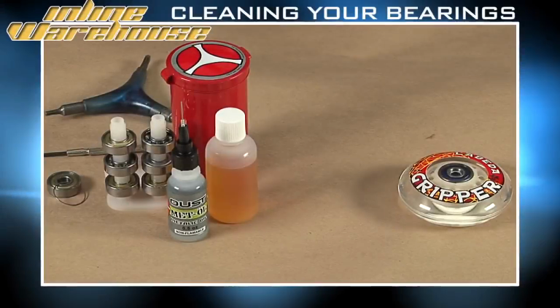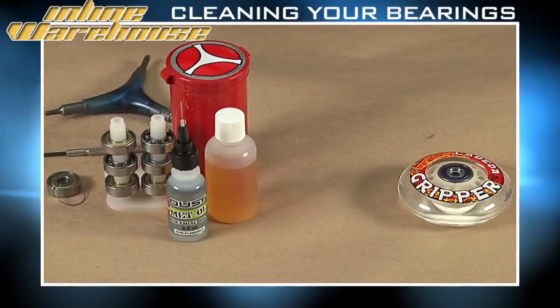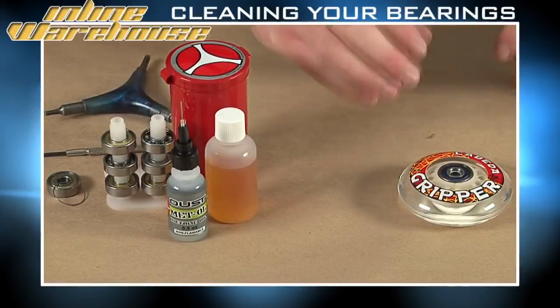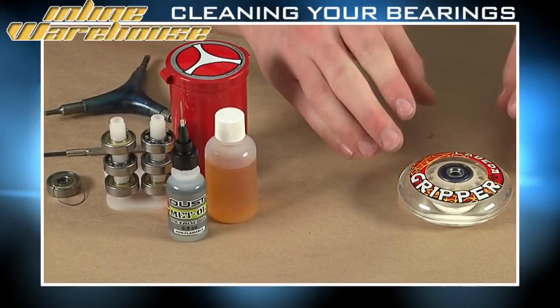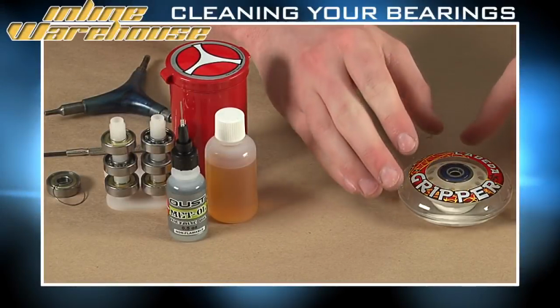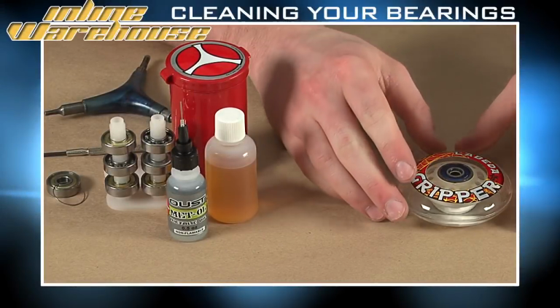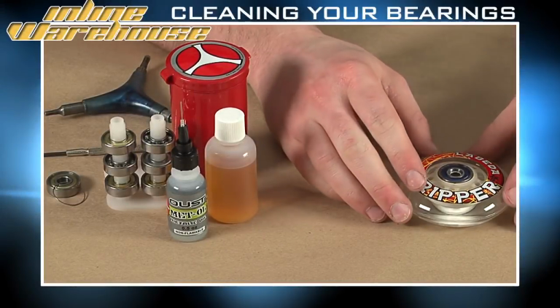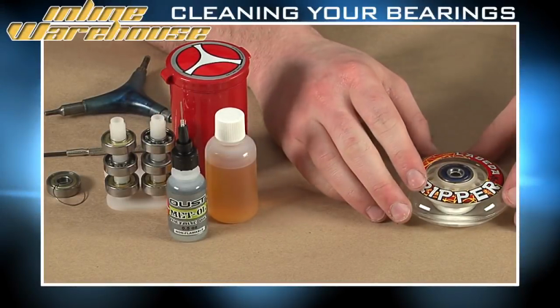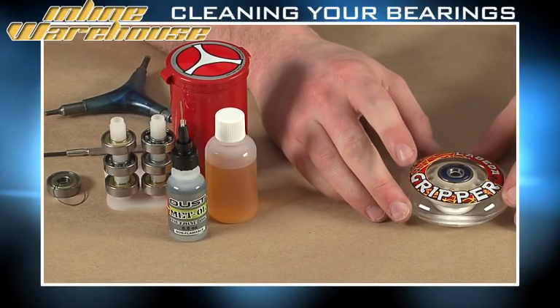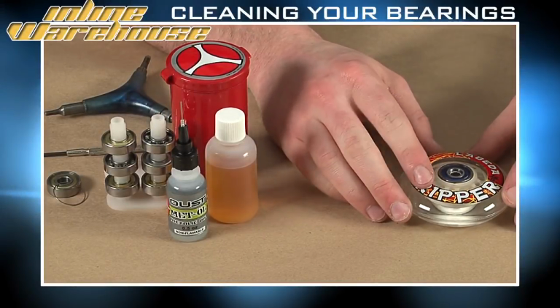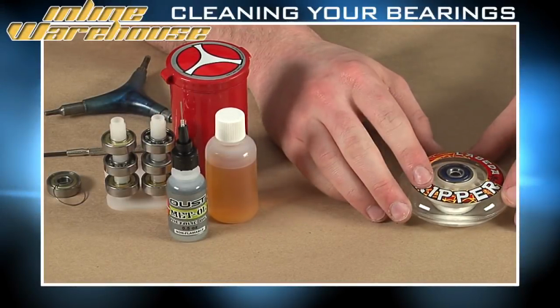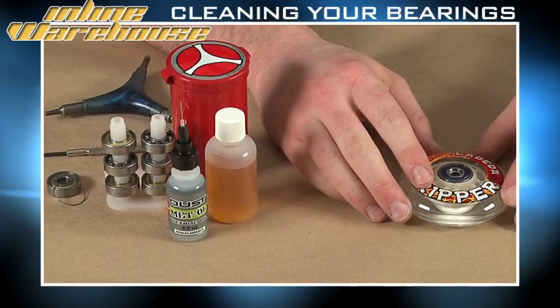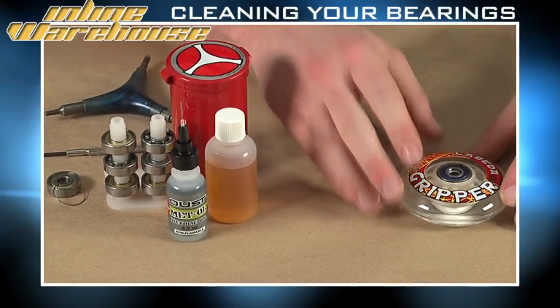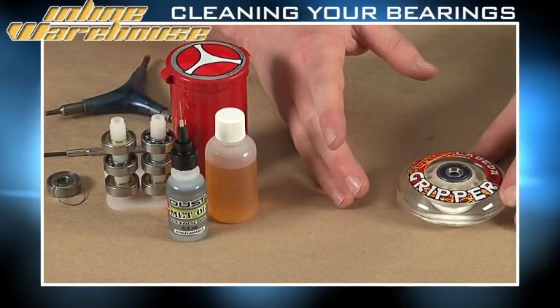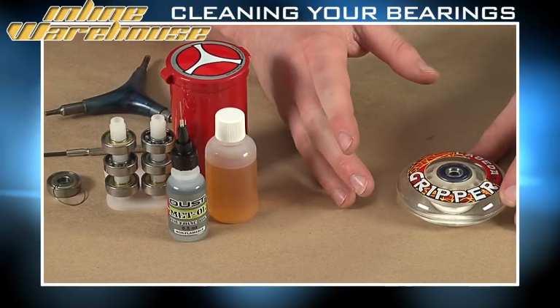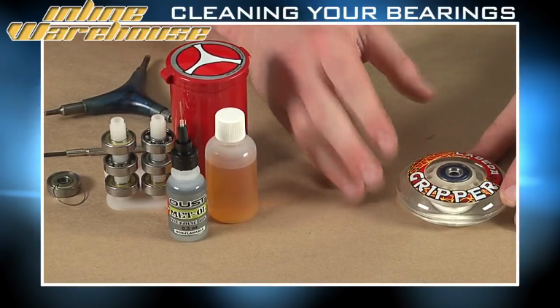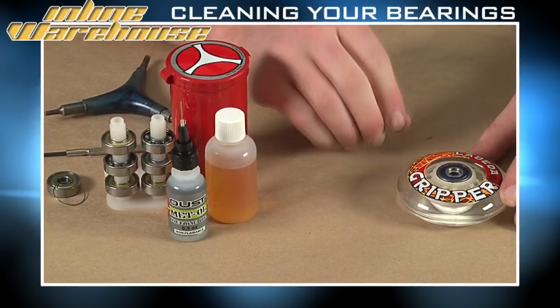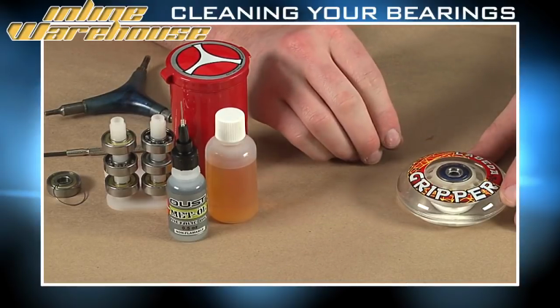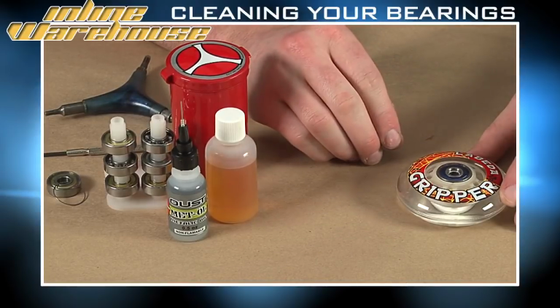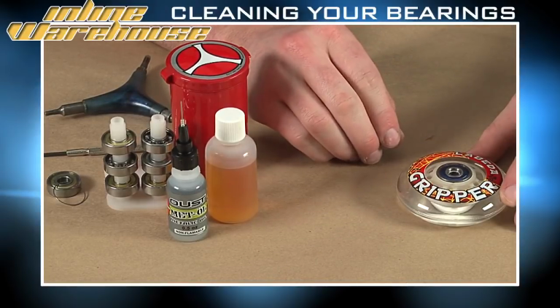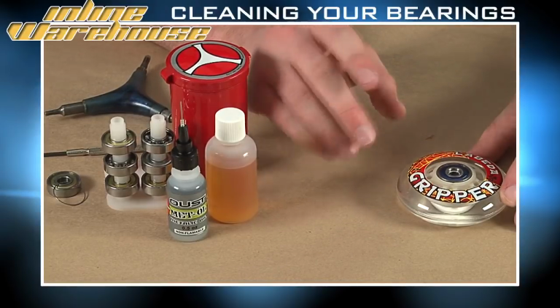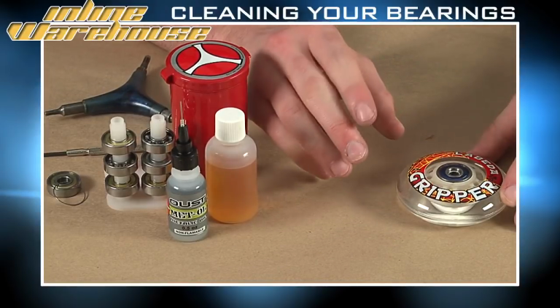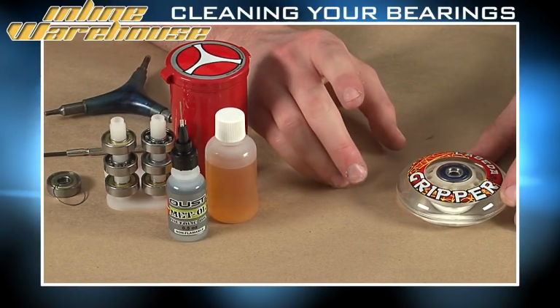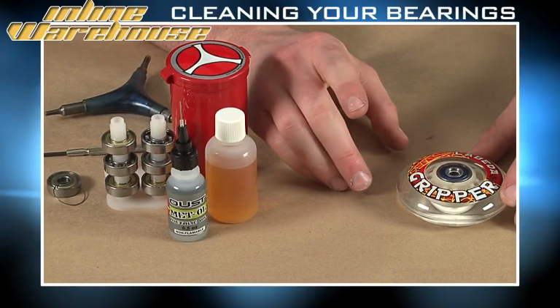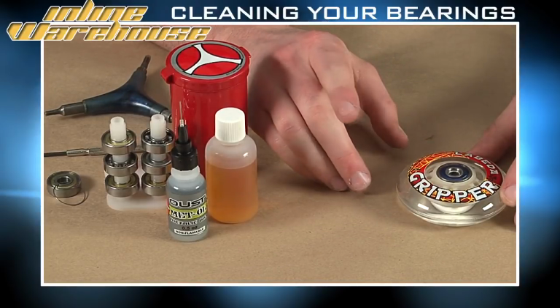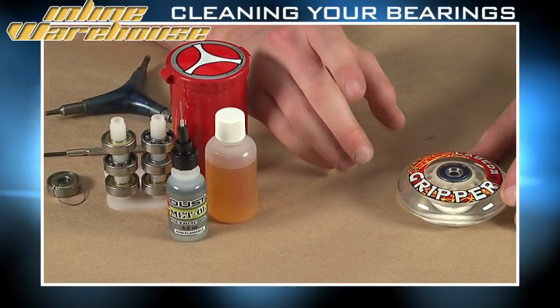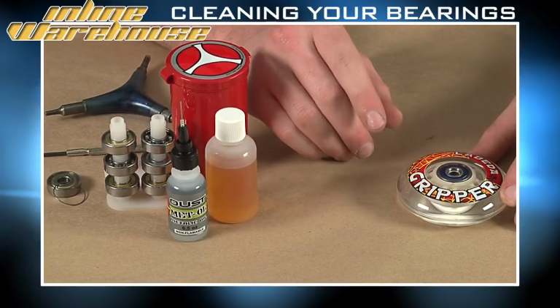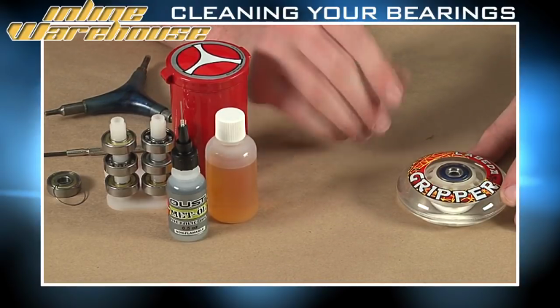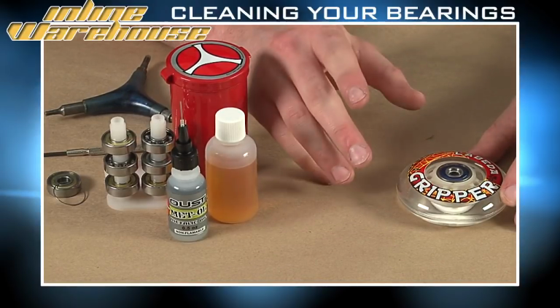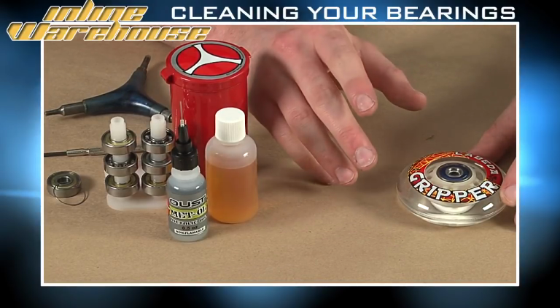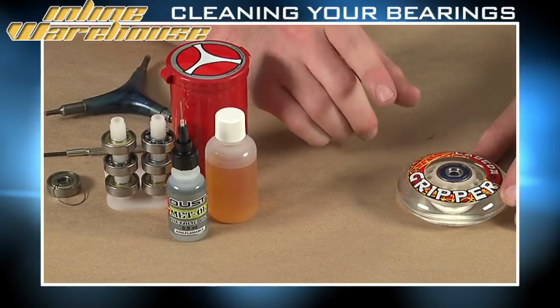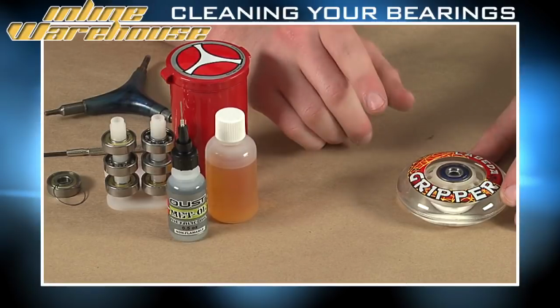Today we'll show you how to remove your bearings, disassemble your bearings, clean your bearings and reinstall them. There are a couple of types of bearings and this instruction should allow you to clean most bearings.